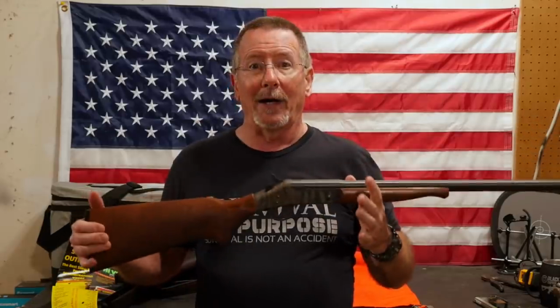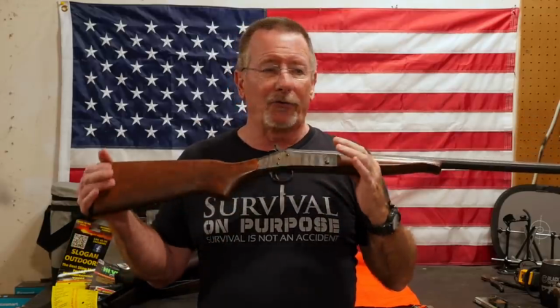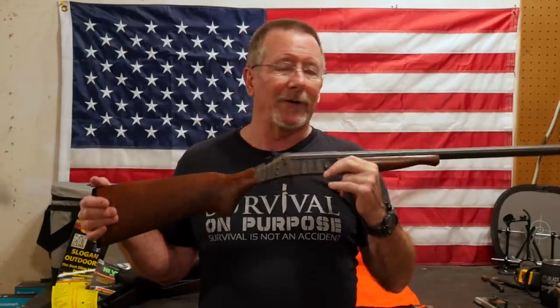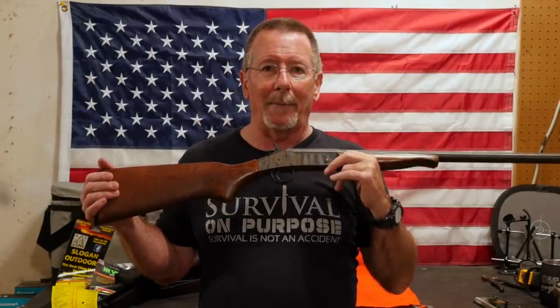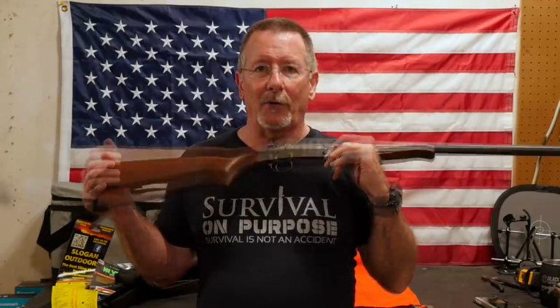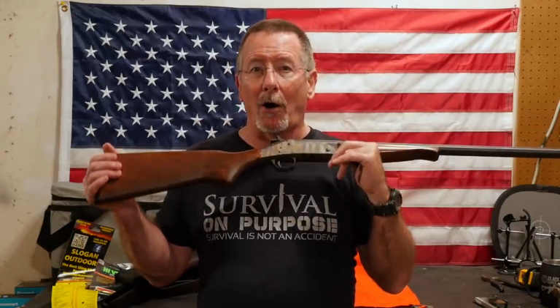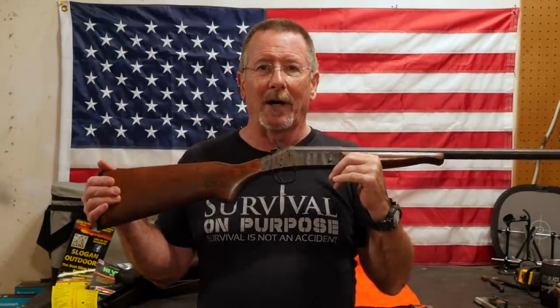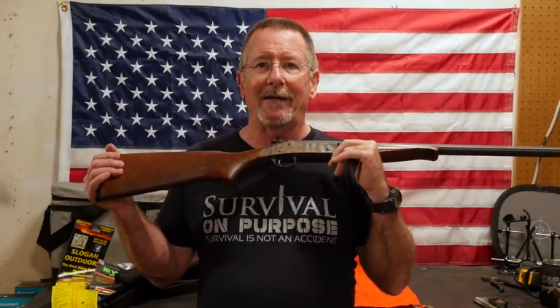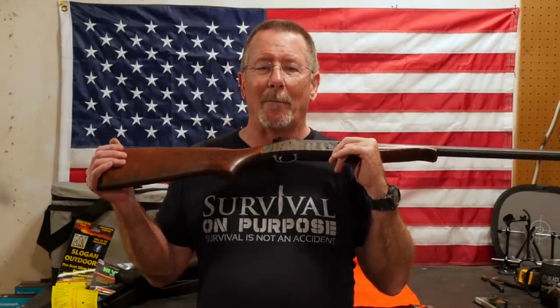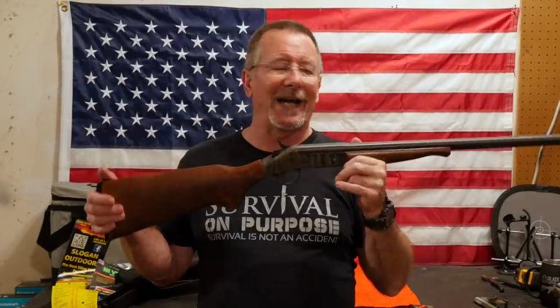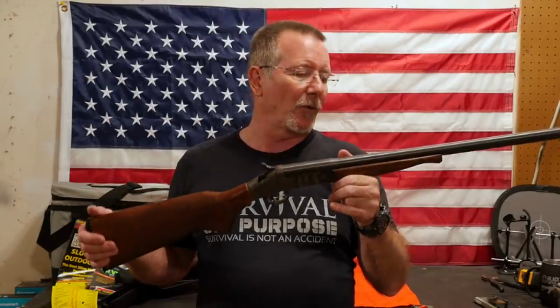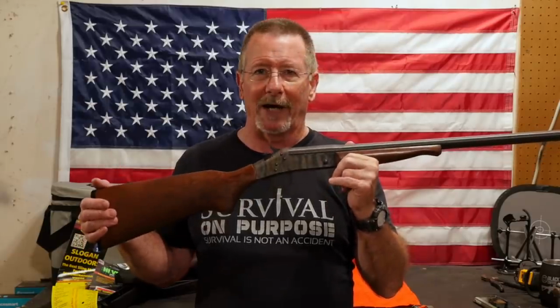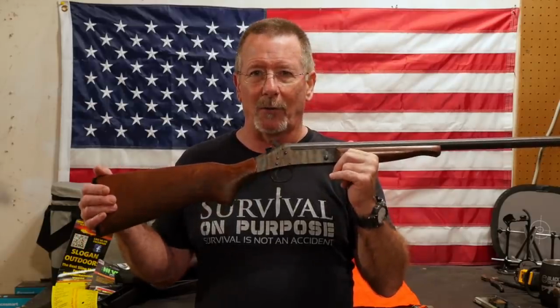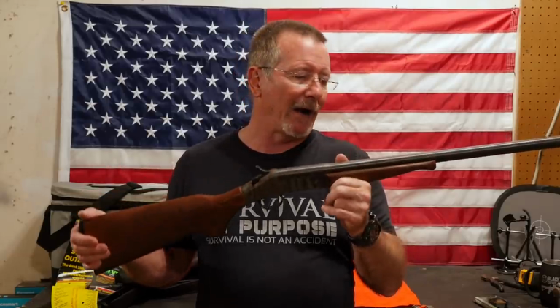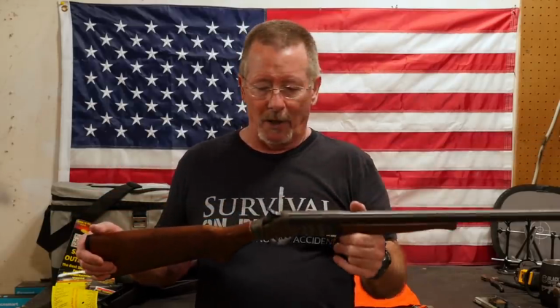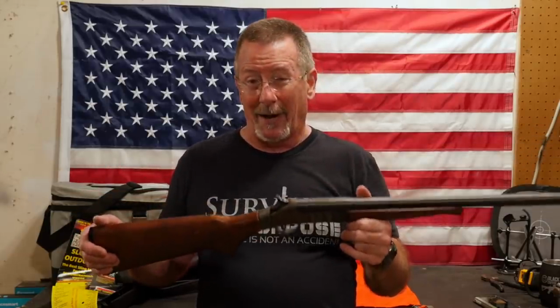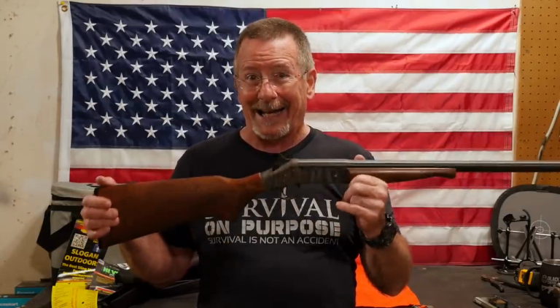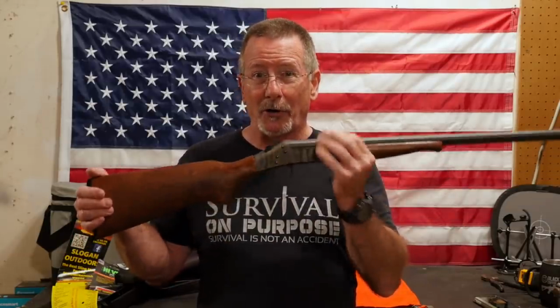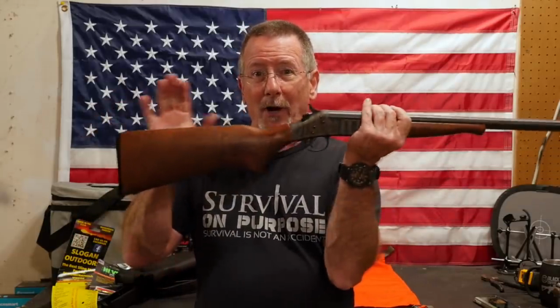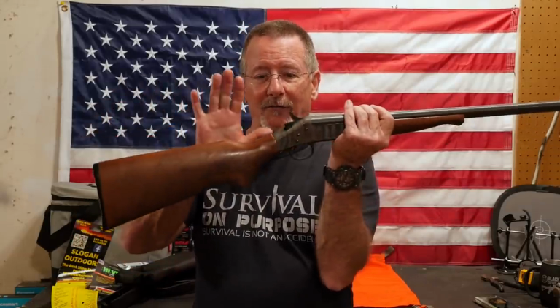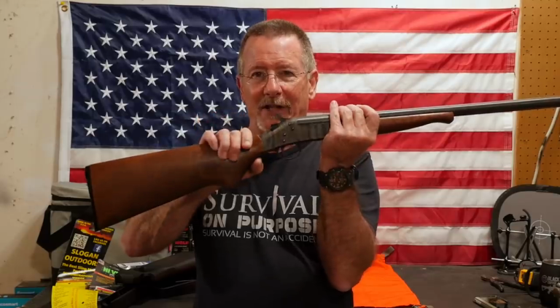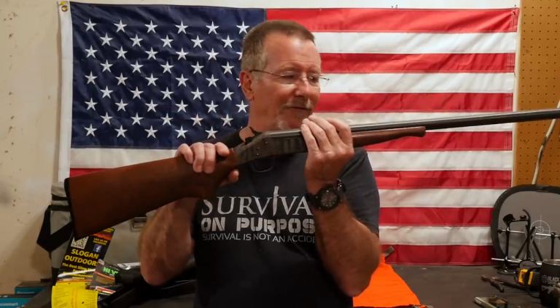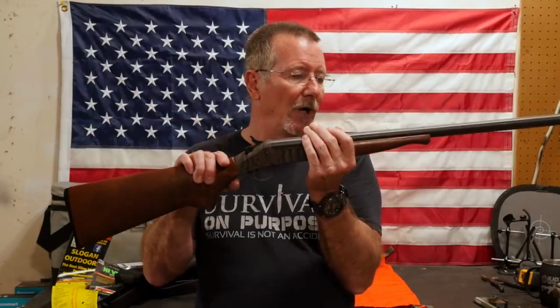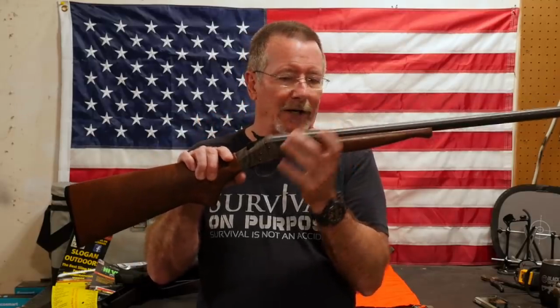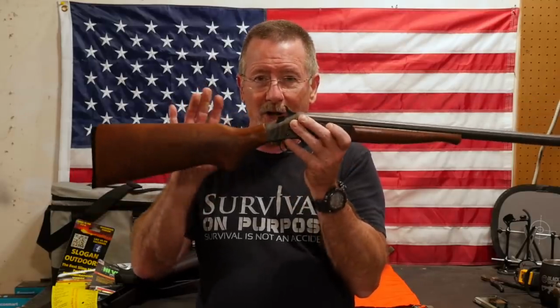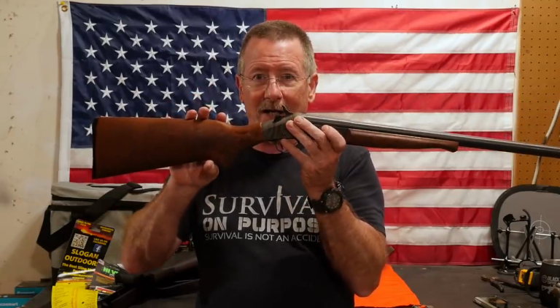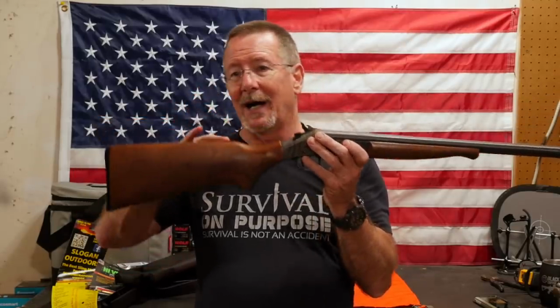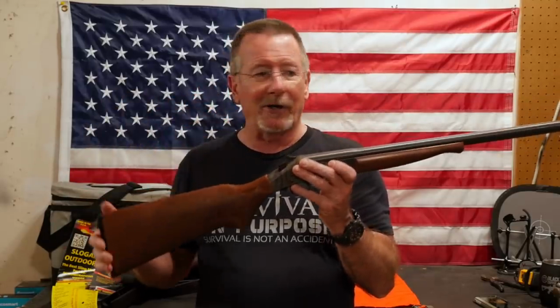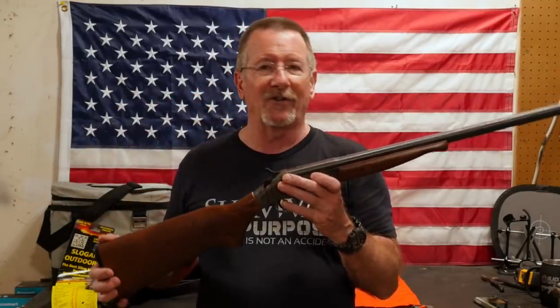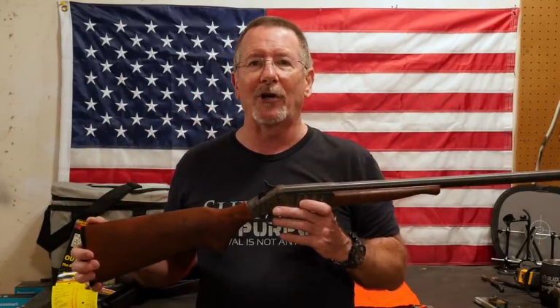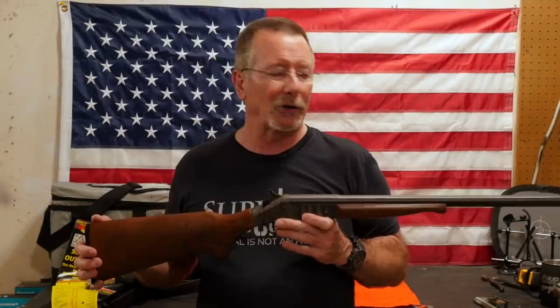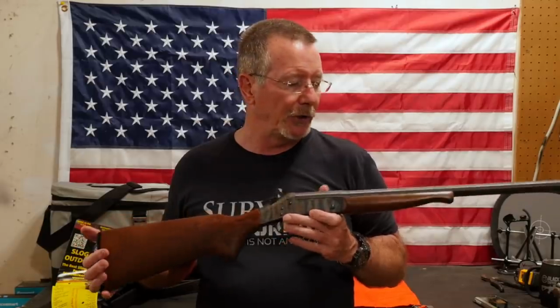However, YouTube will not allow me to show on camera any modifications or alterations to a firearm. So I can't show you the process of changing this to a survival shotgun. I can show you the shotgun now, I can show you when it's finished, and I can show you the components we're going to use.